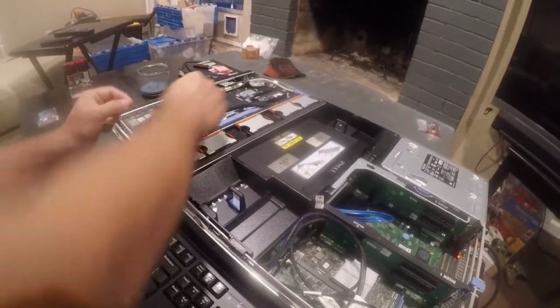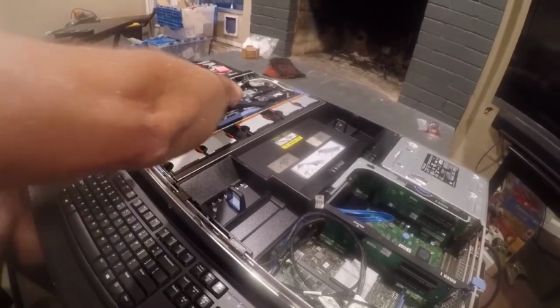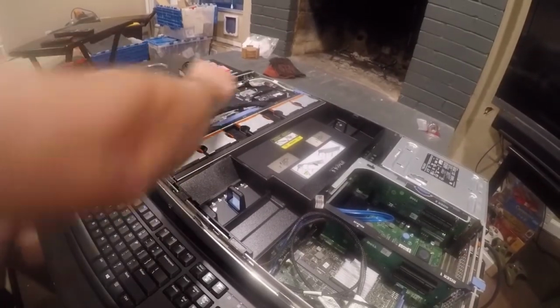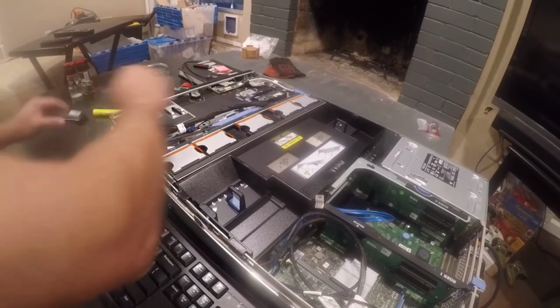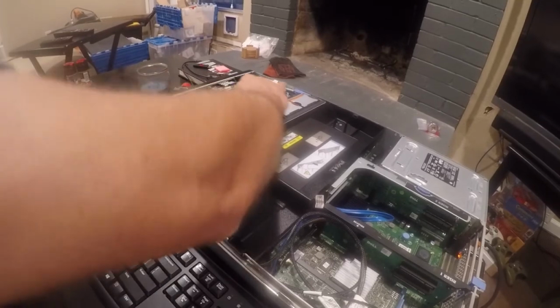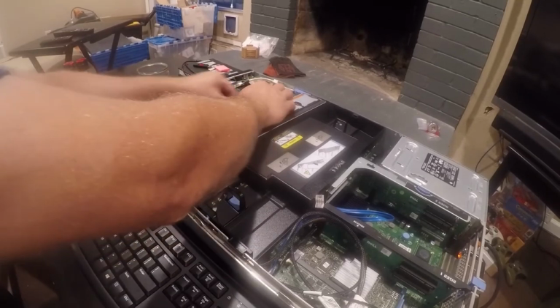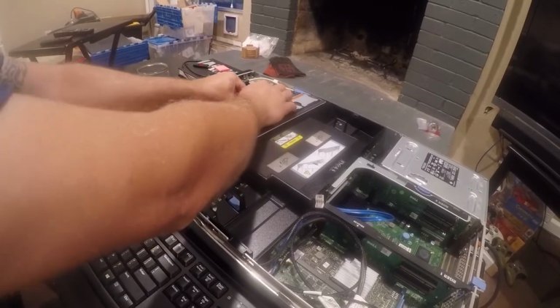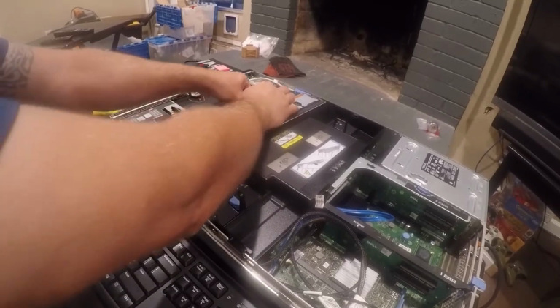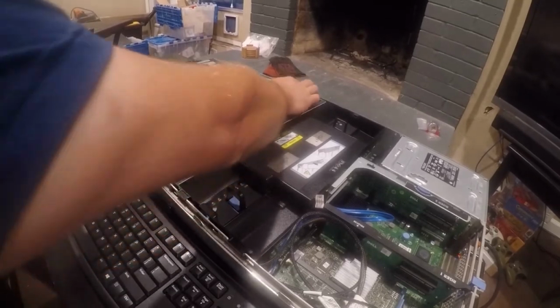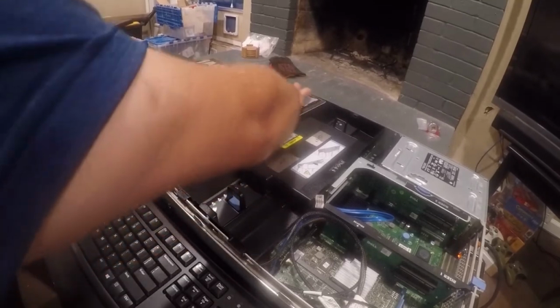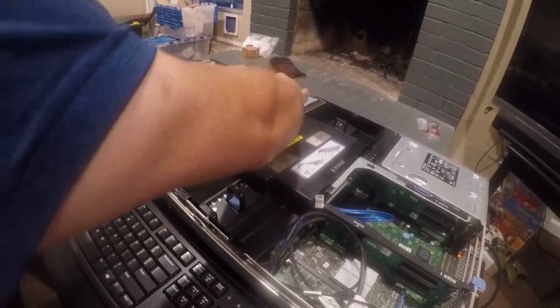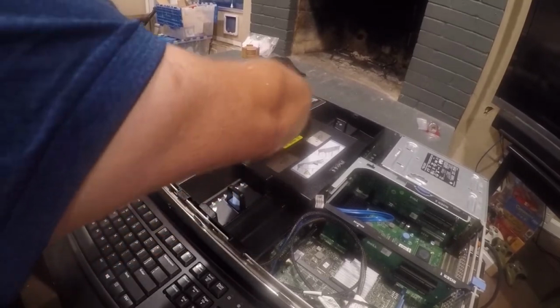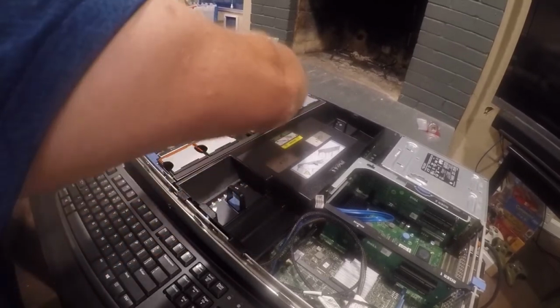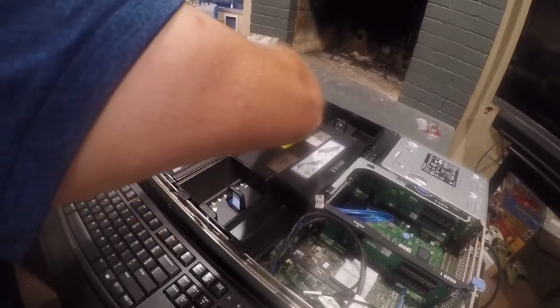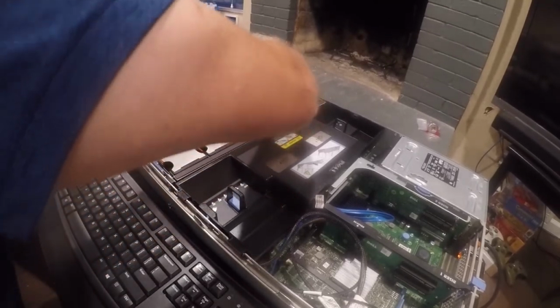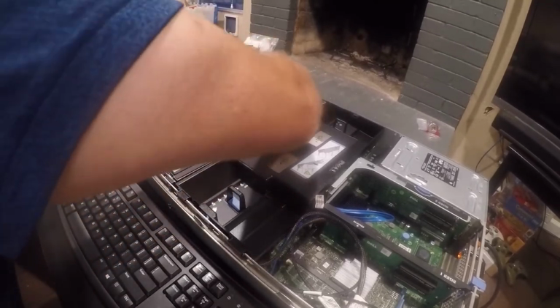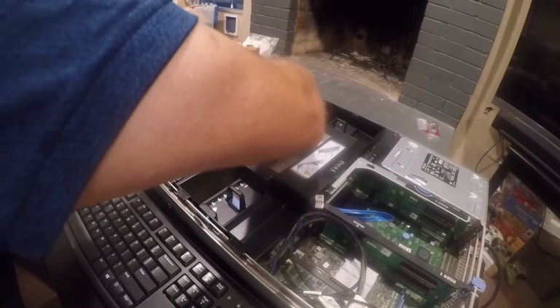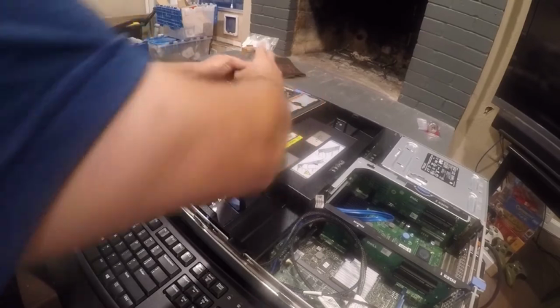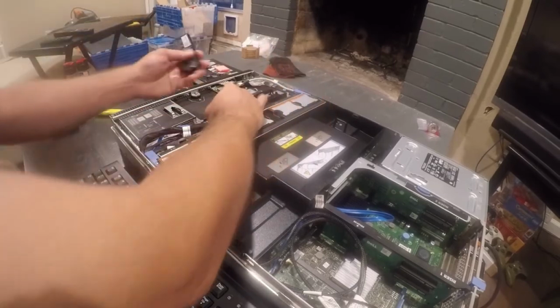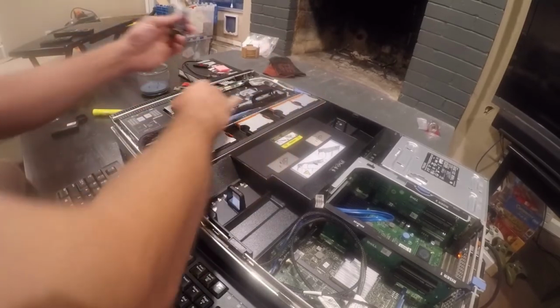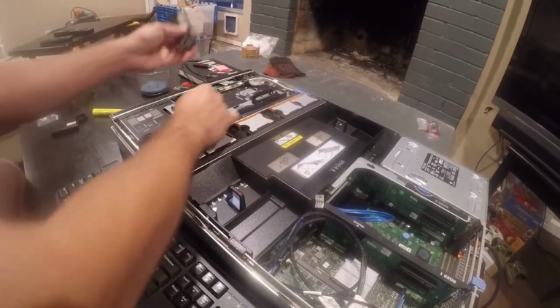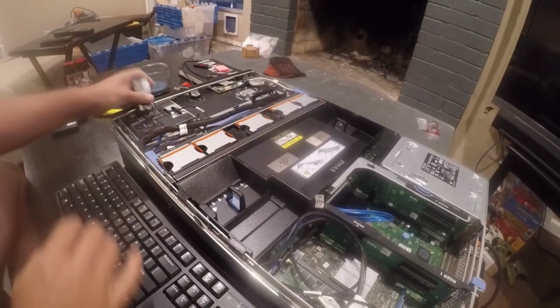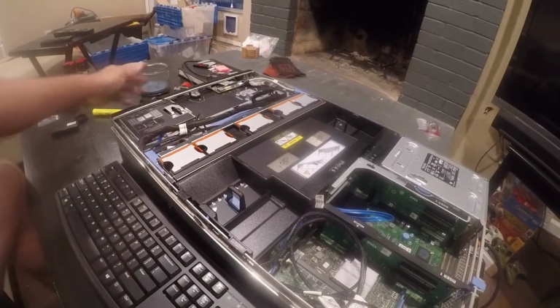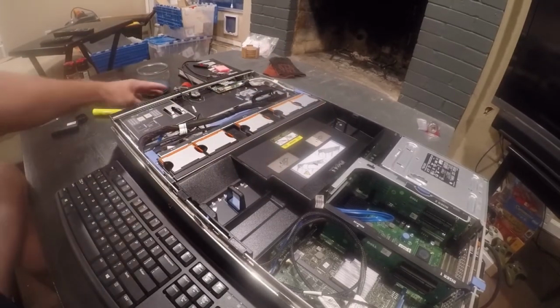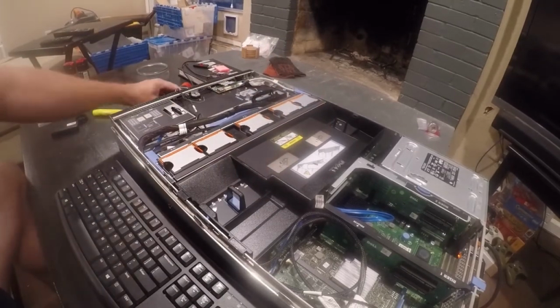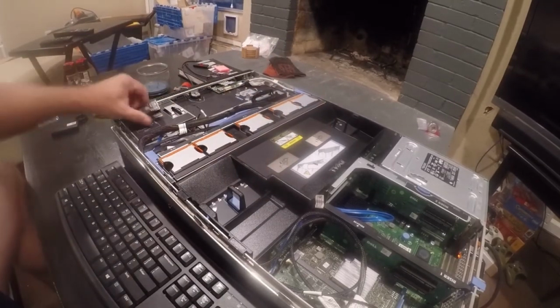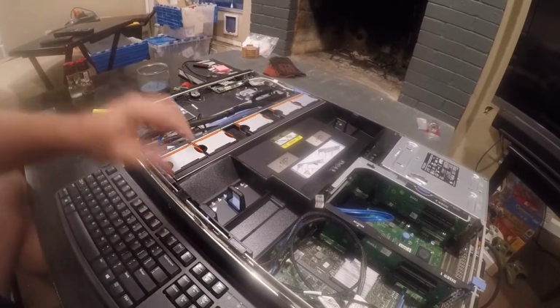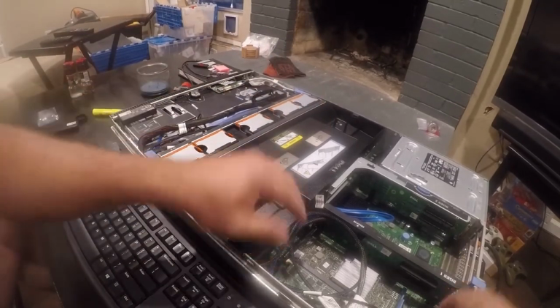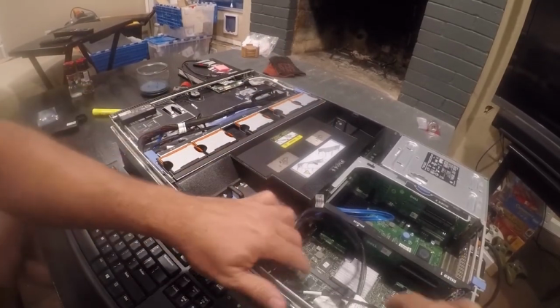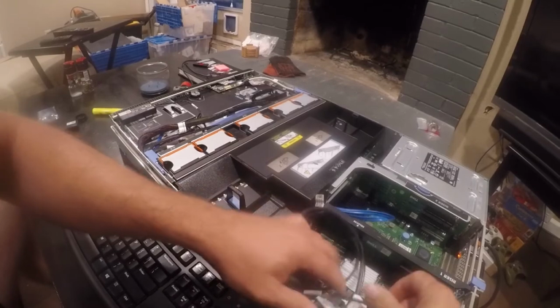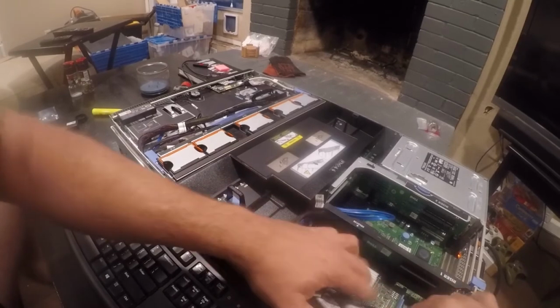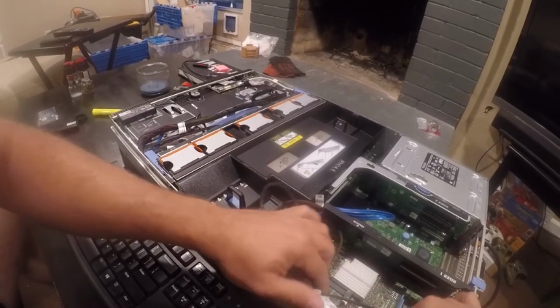The first thing we need to do is remove the batteries — there are two of them. We need to go ahead and just pull that off to the side, and then we need to remove the H700.